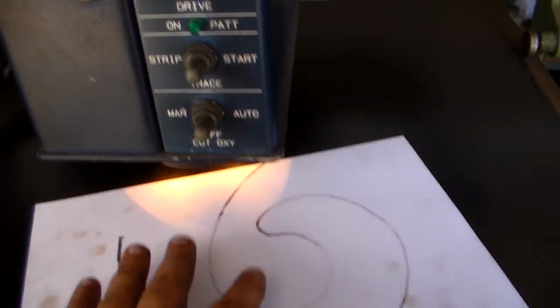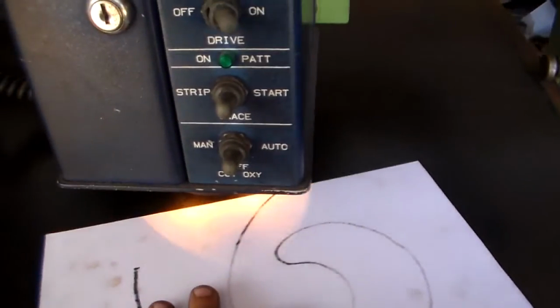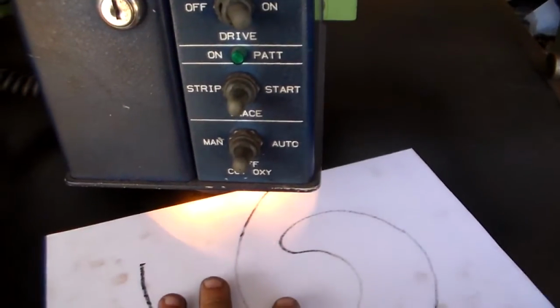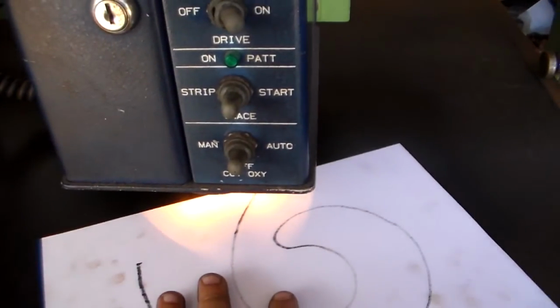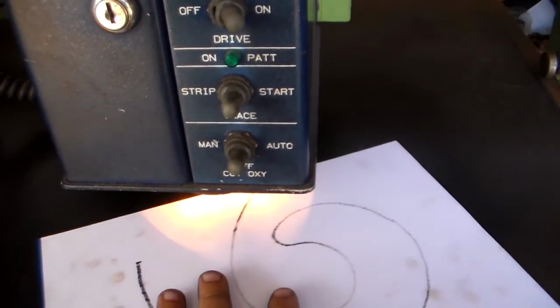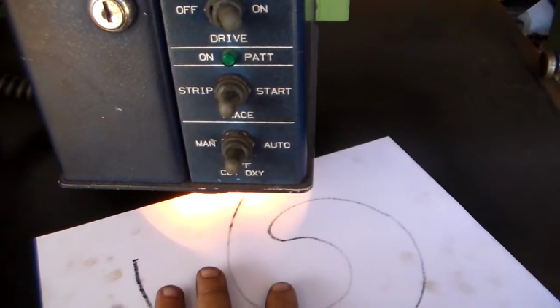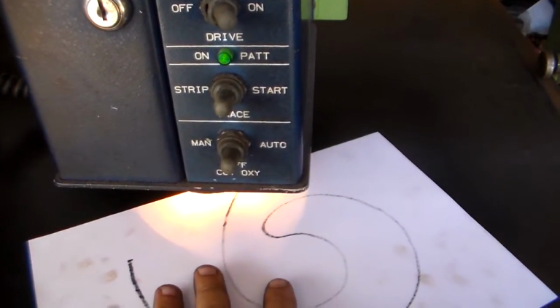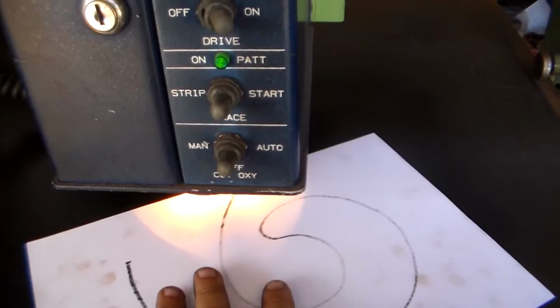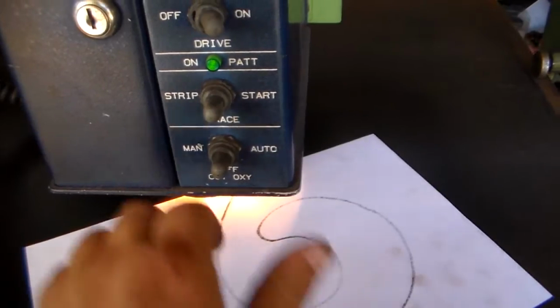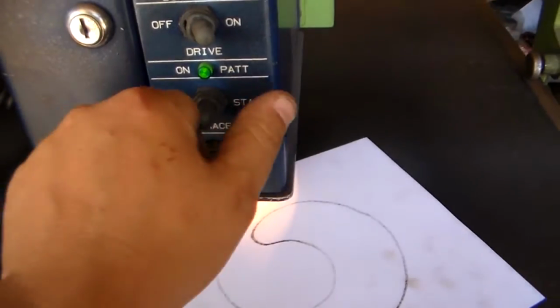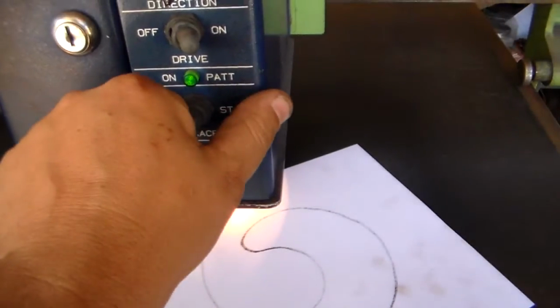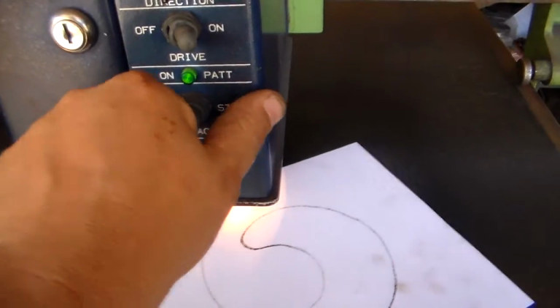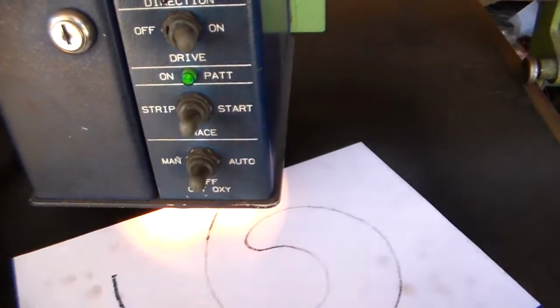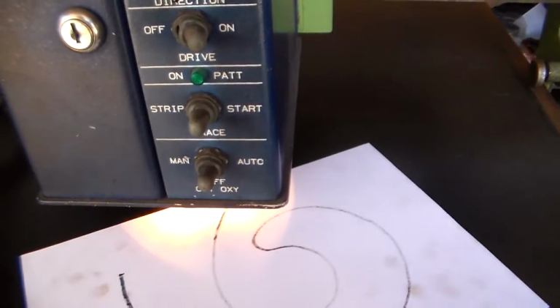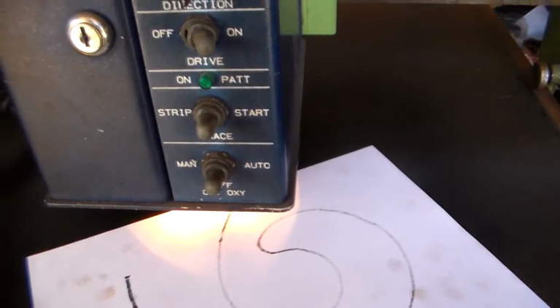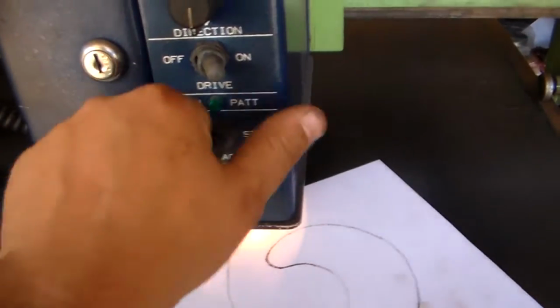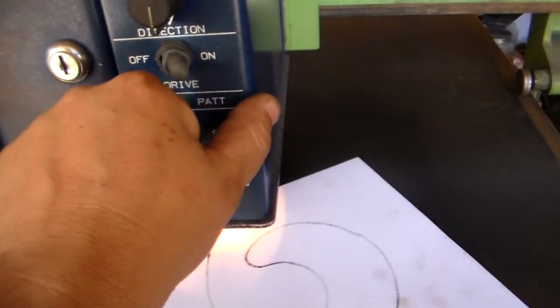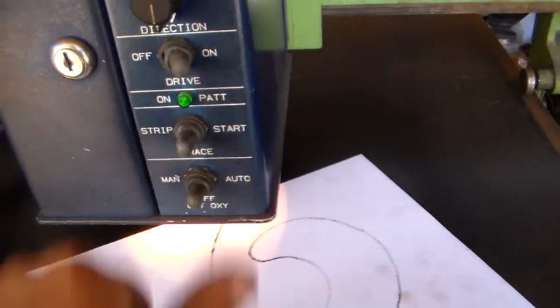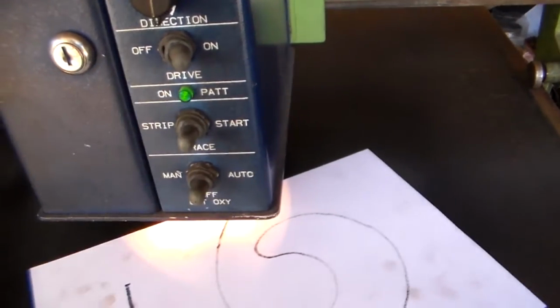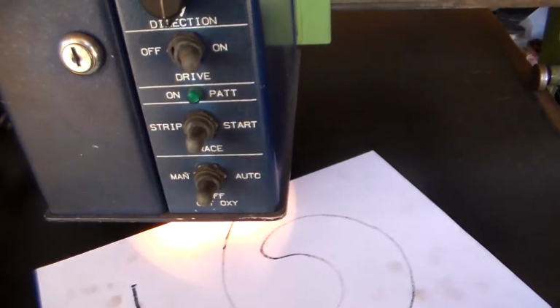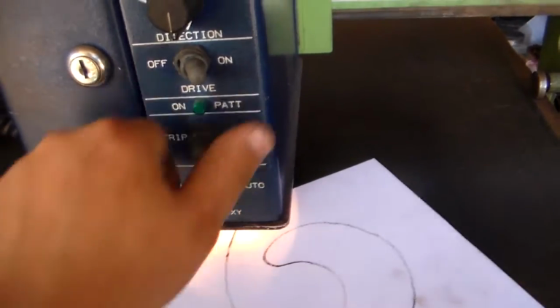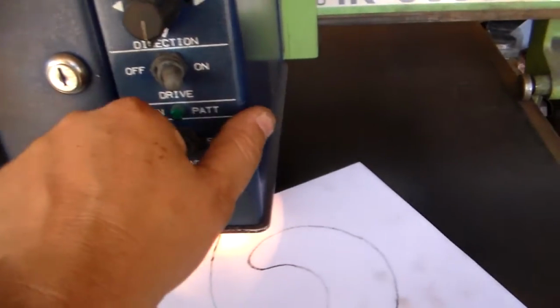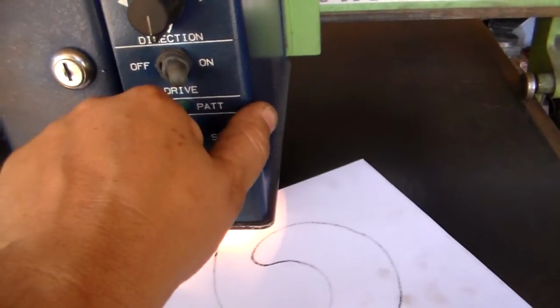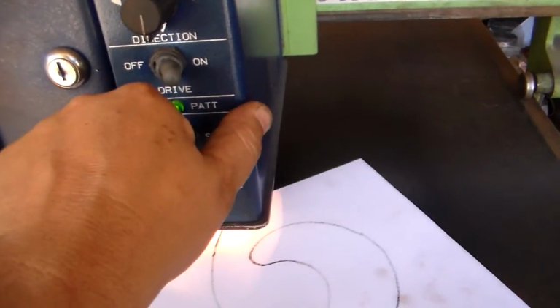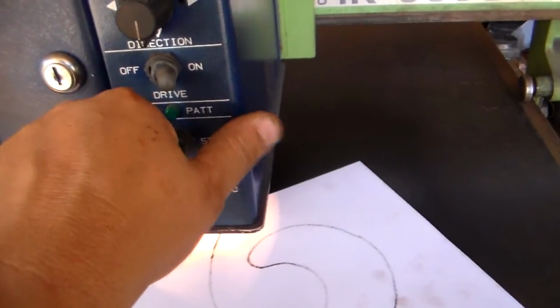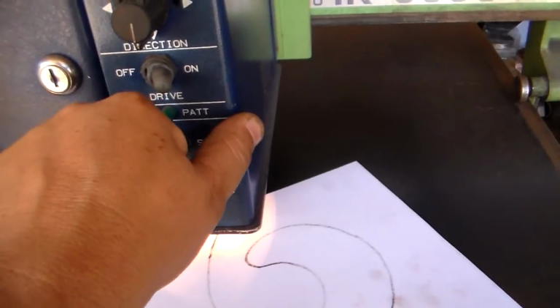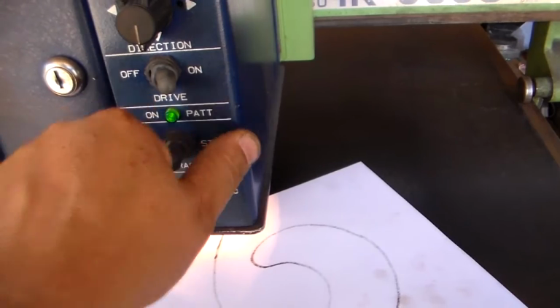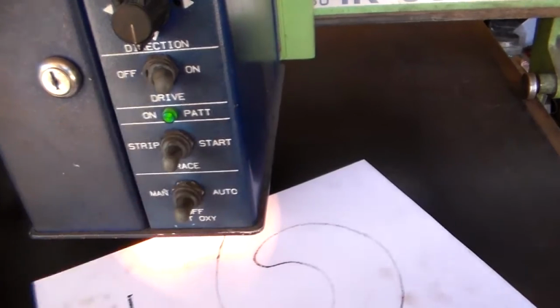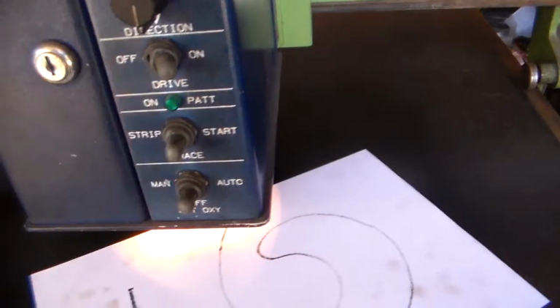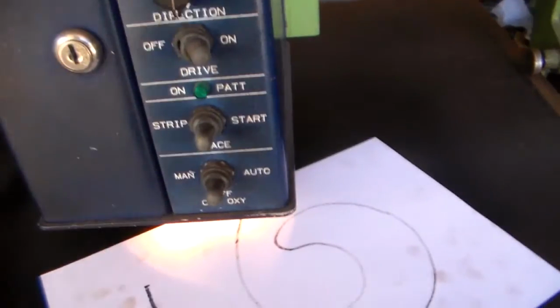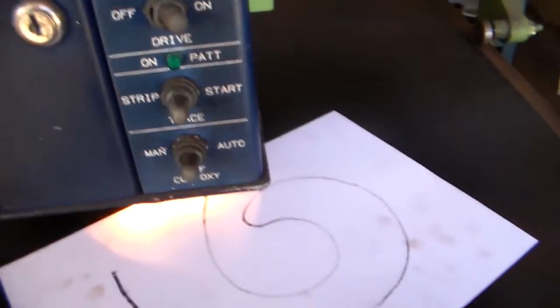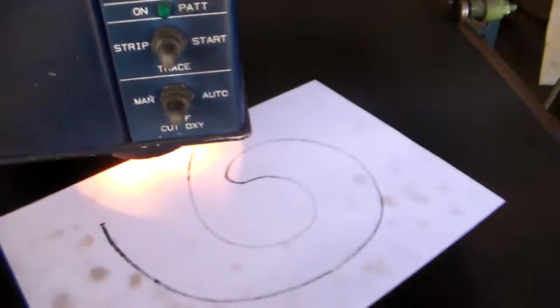If I put it on an angle and get it to trace, it's kind of trying to, but not really managing it.